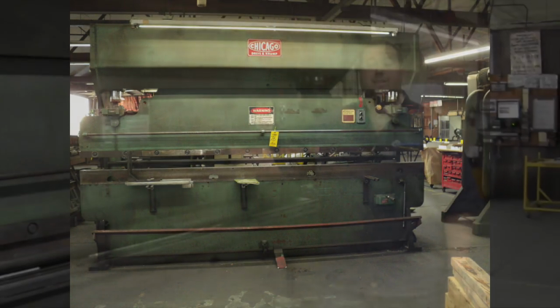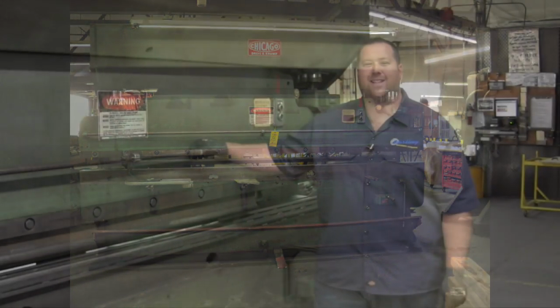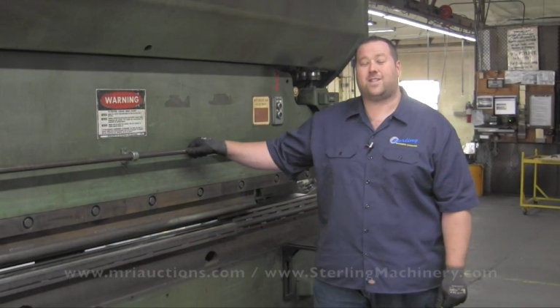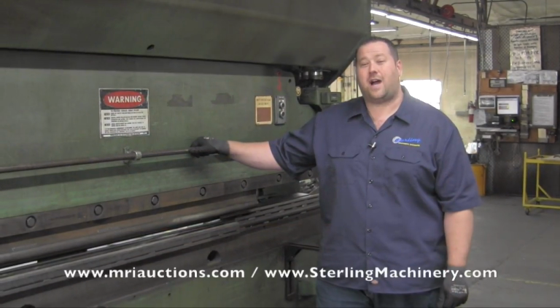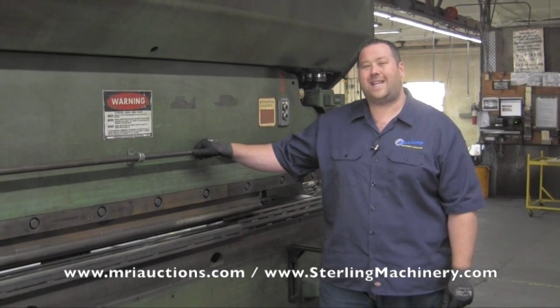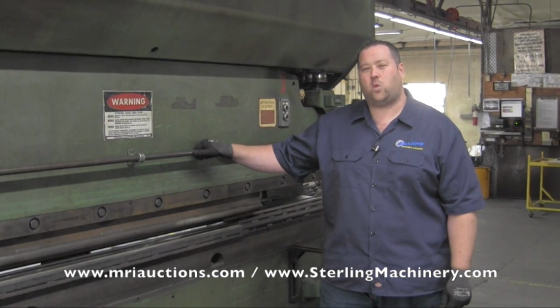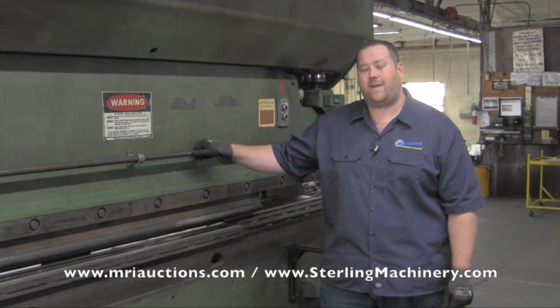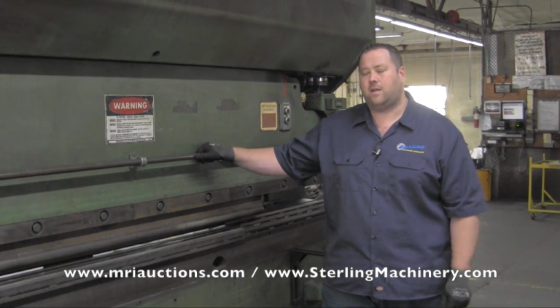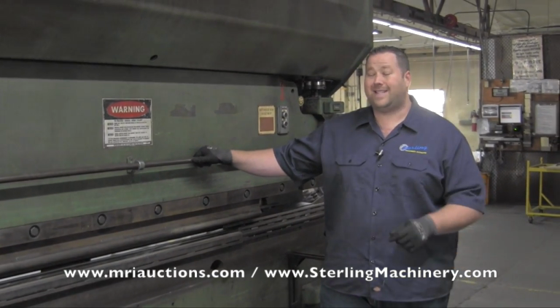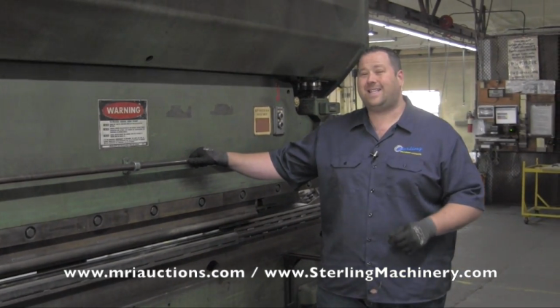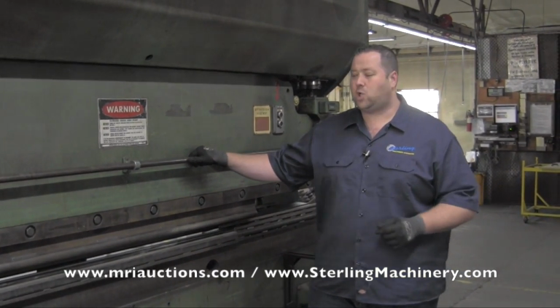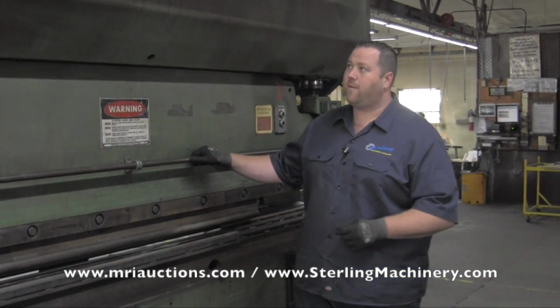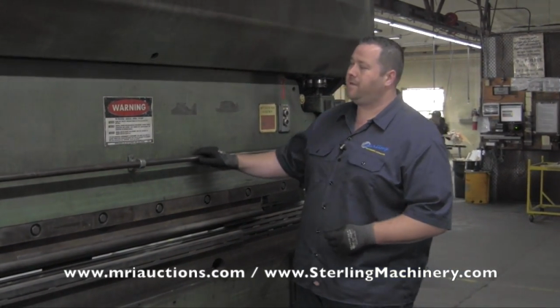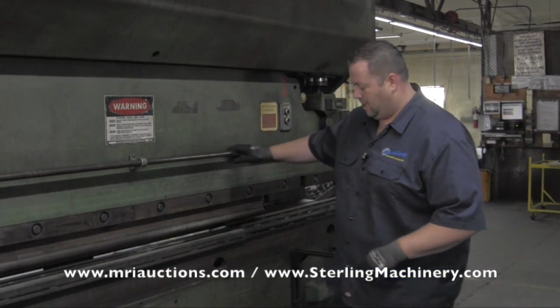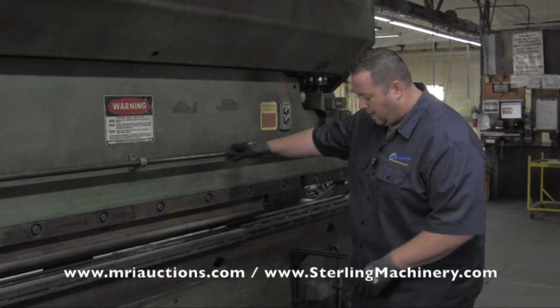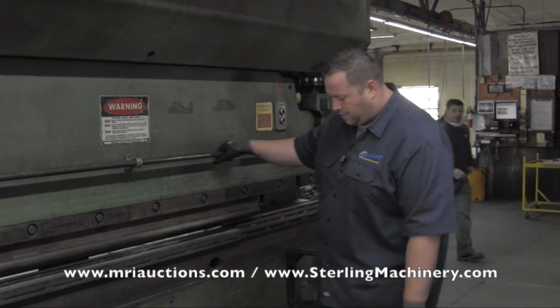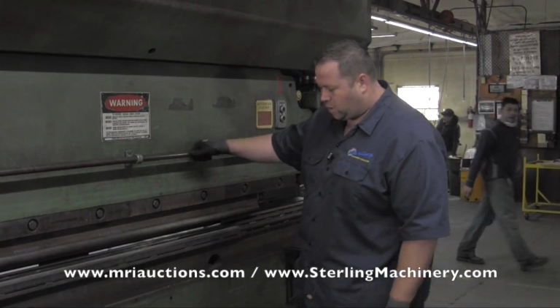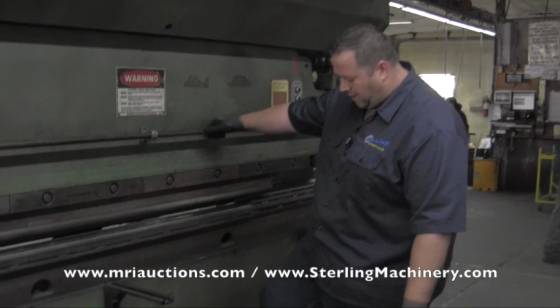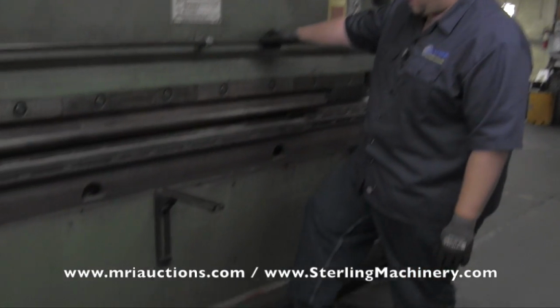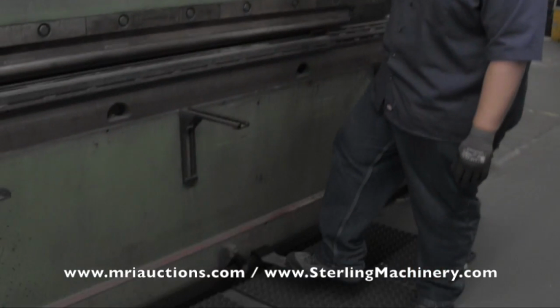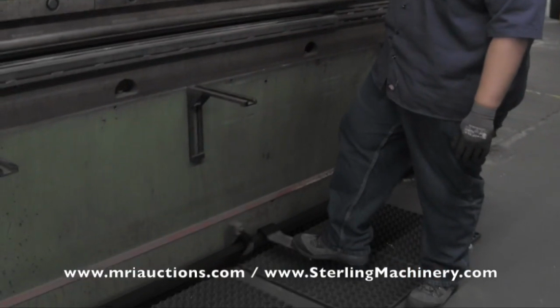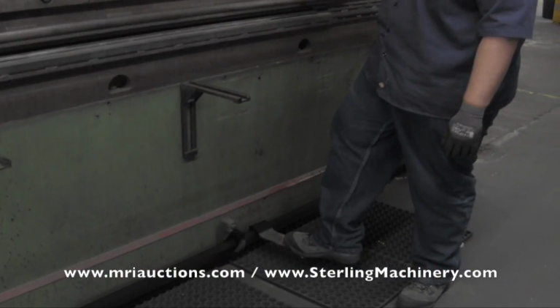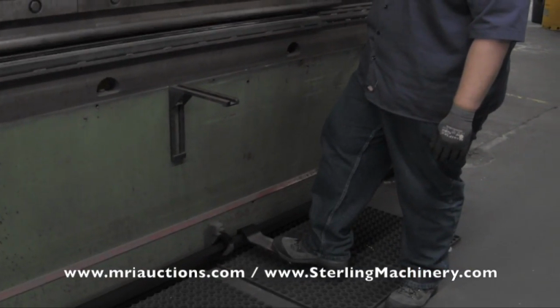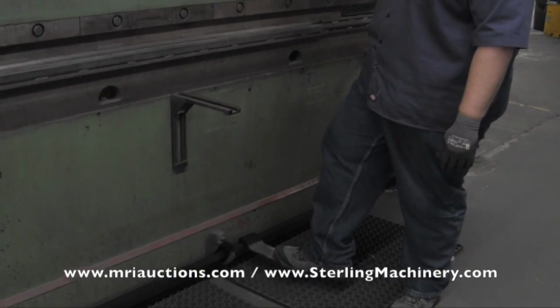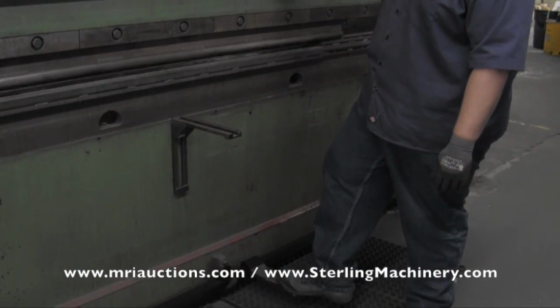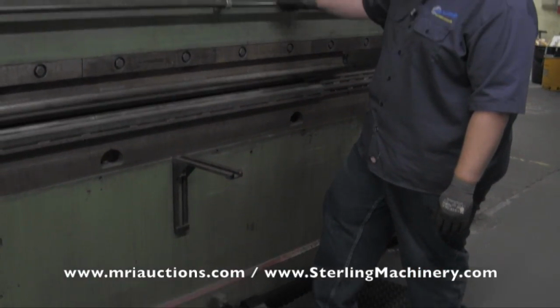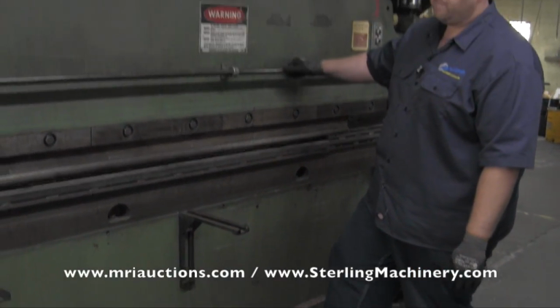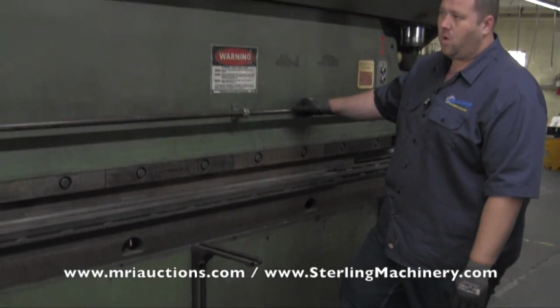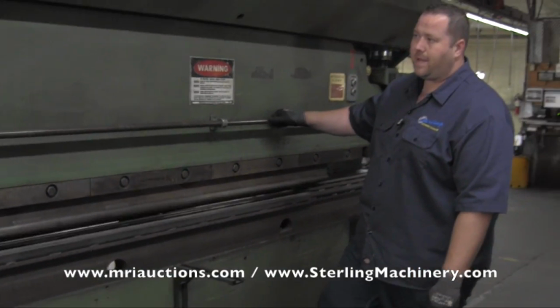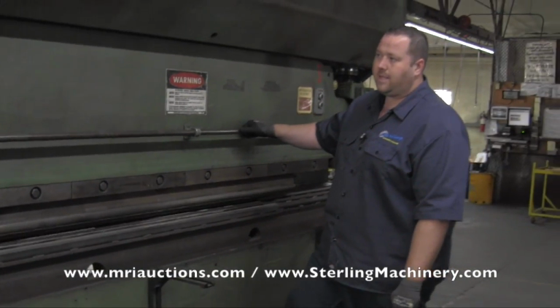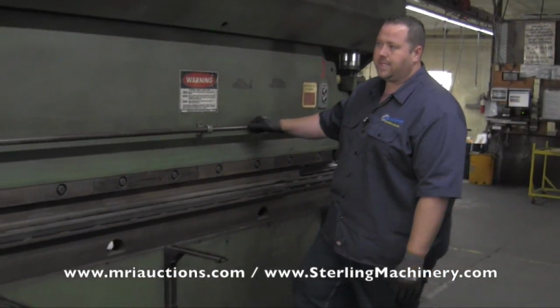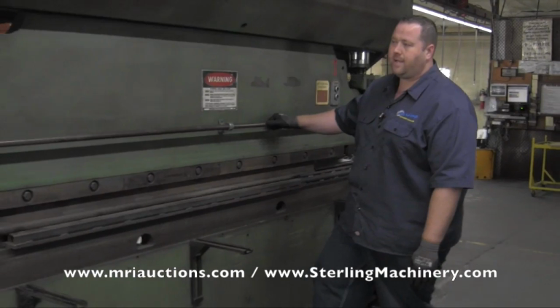This next lot is a Chicago 10-12L. It's a 90-ton, 12-foot. You'll see it's foot treadle operated. I'll hold the pedal down, let you see it cycle.